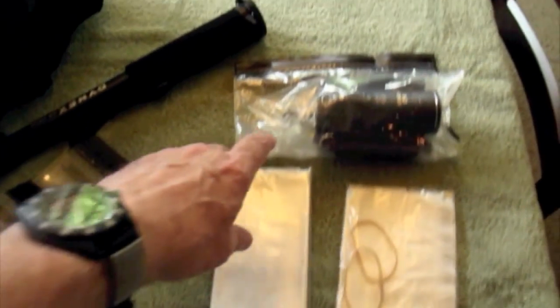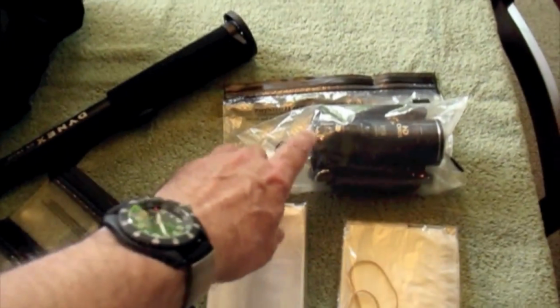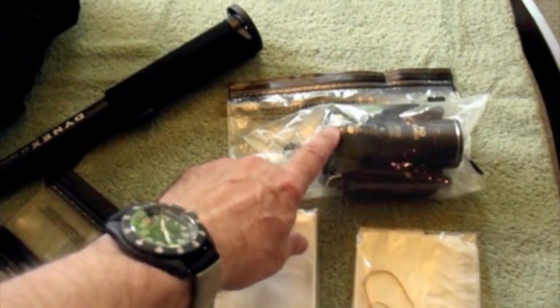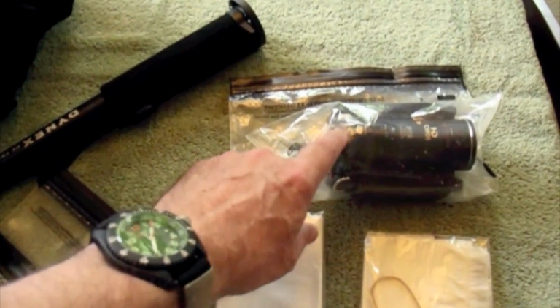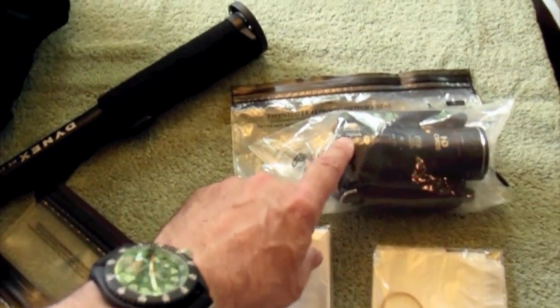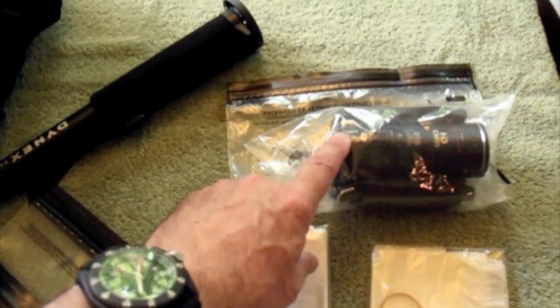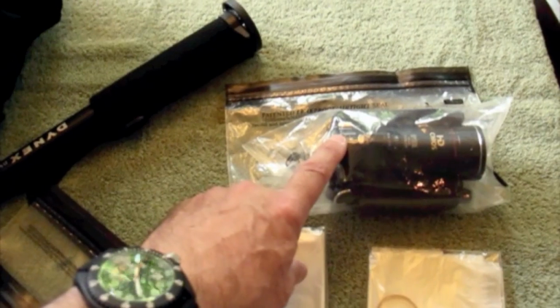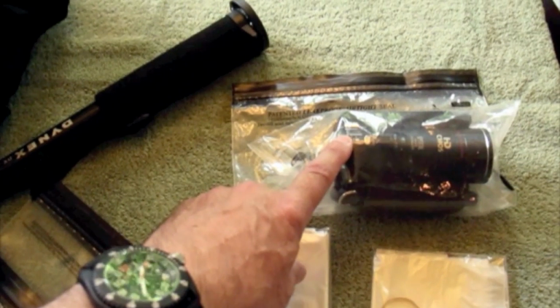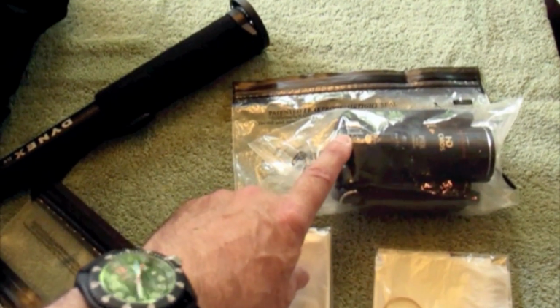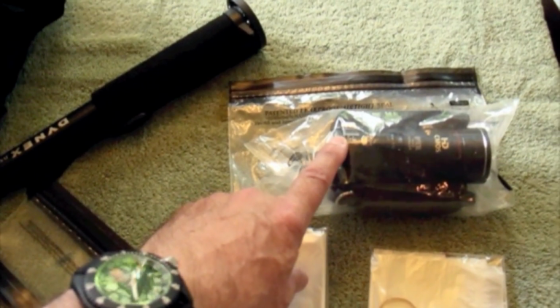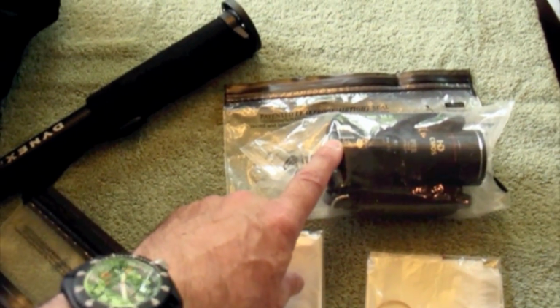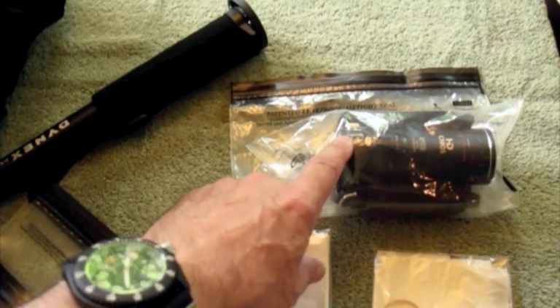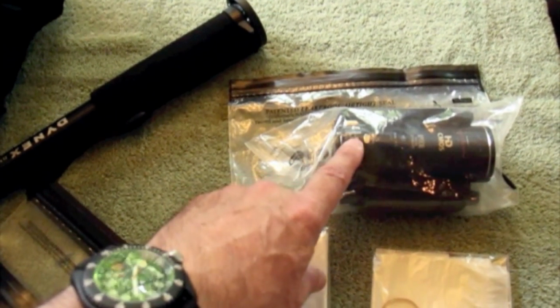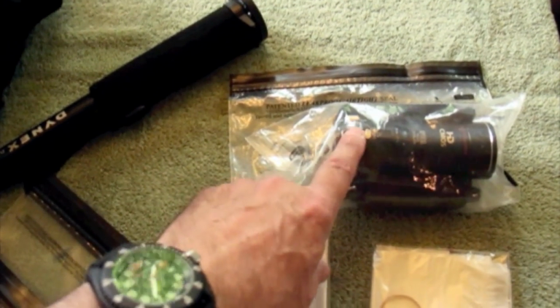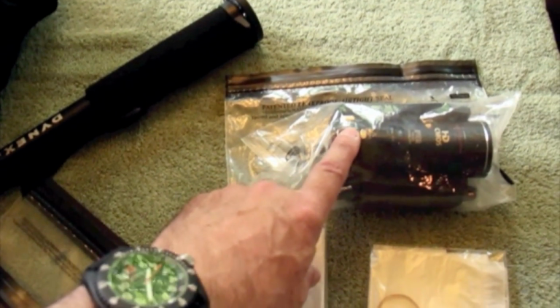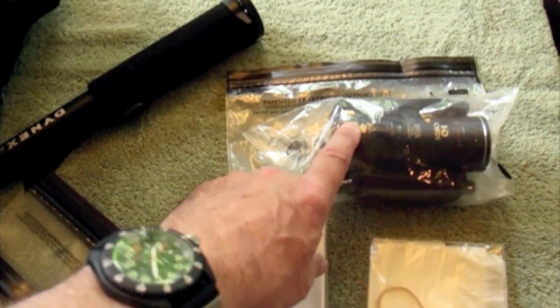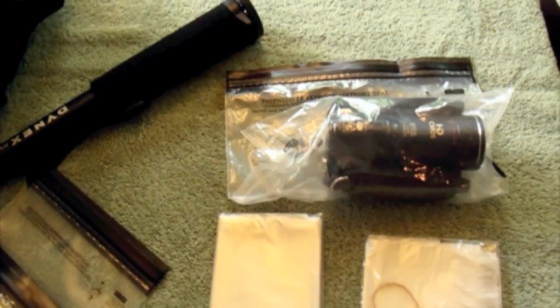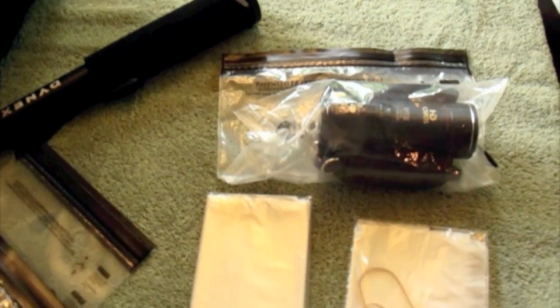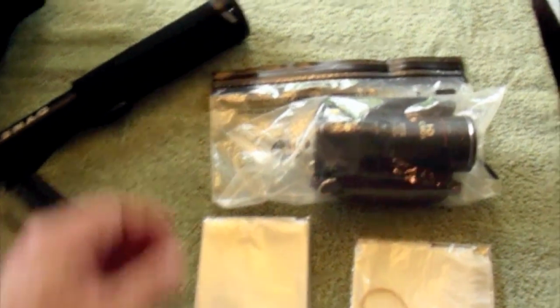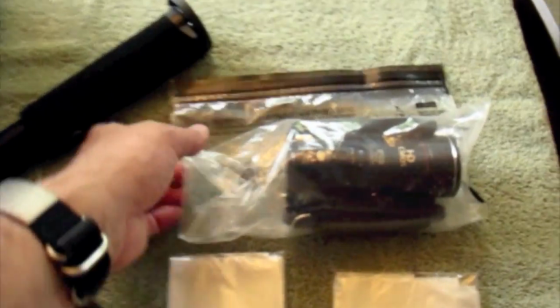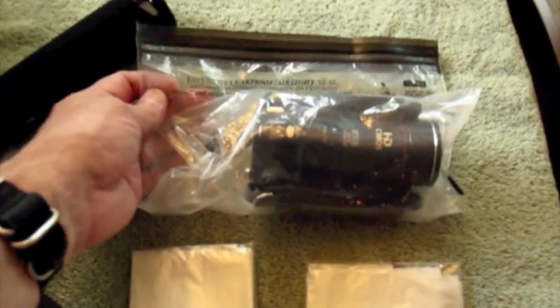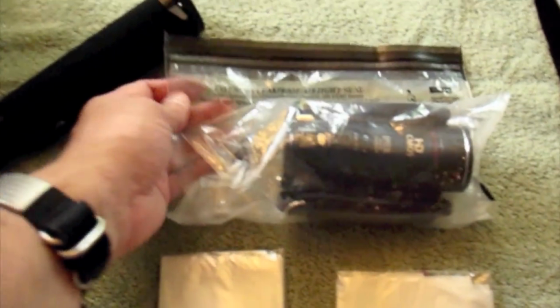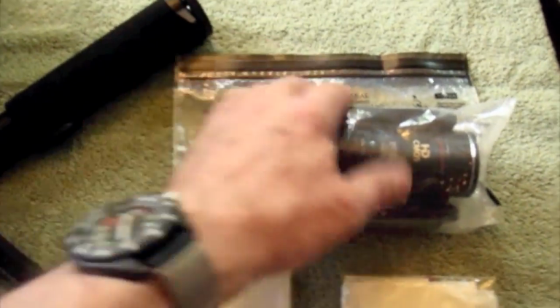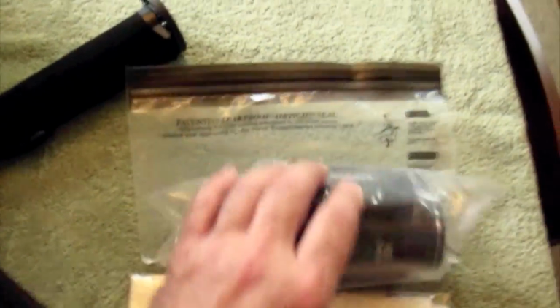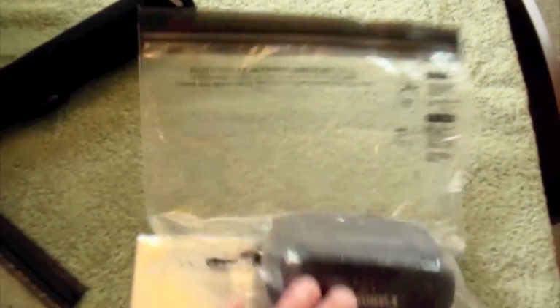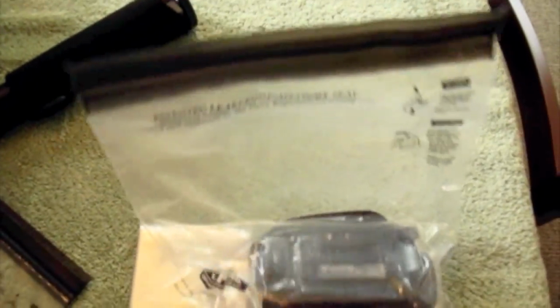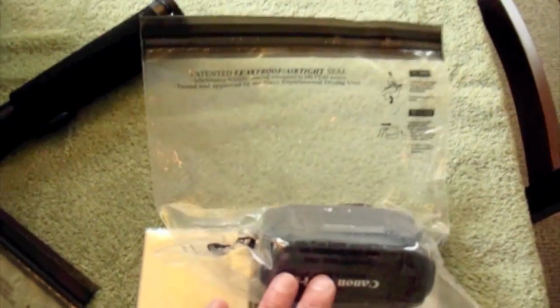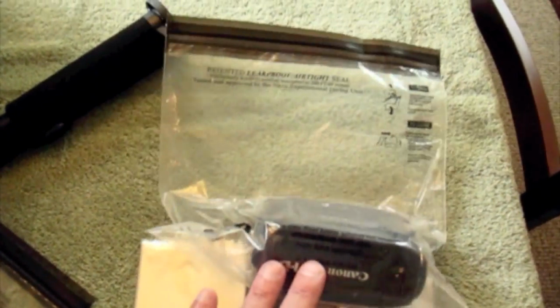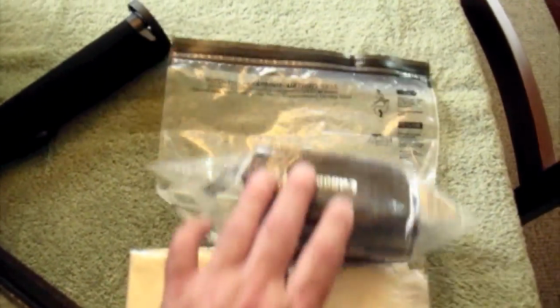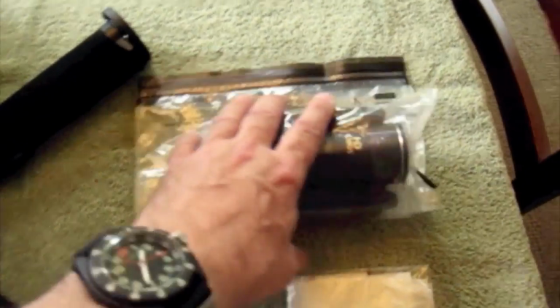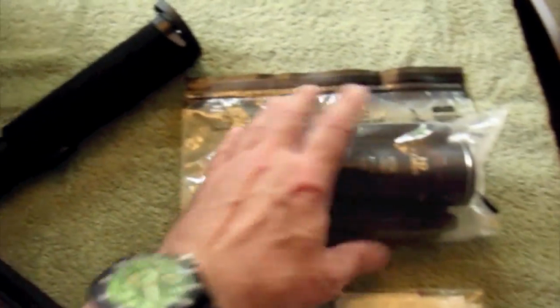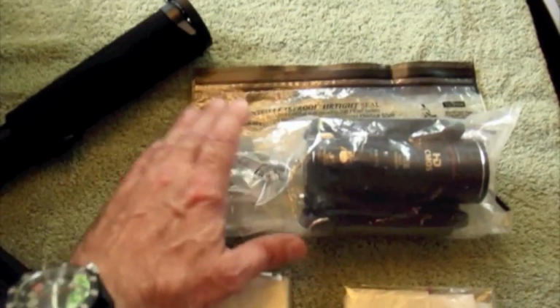I might take some video. We're going to be celebrating a boy's birthday afterwards with a barbecue. So I take my video camera and it is secured in a lock sack bag that has seen better days, but they are pretty durable.